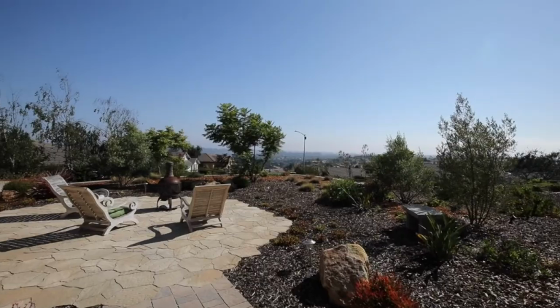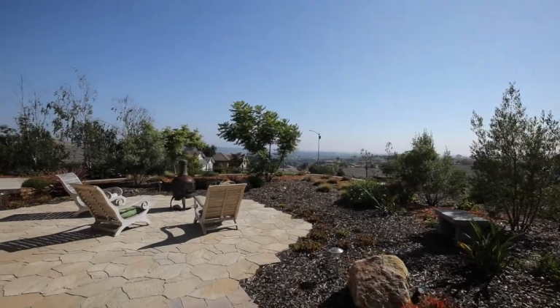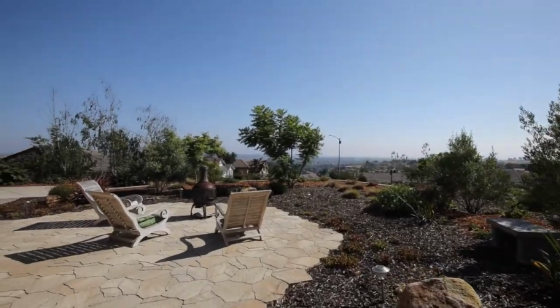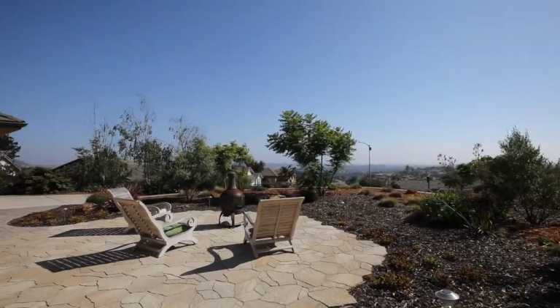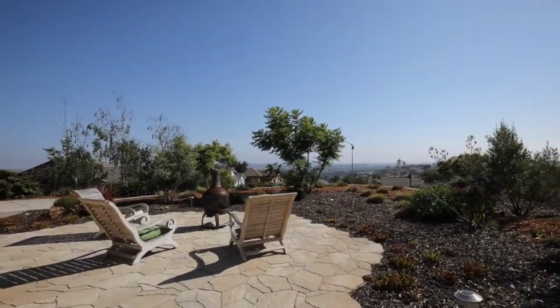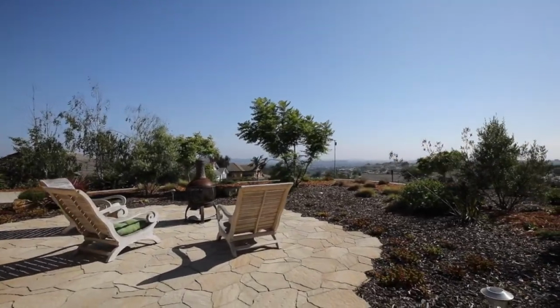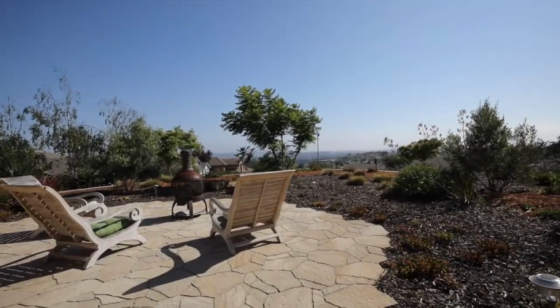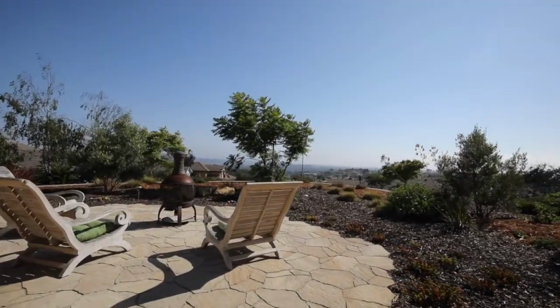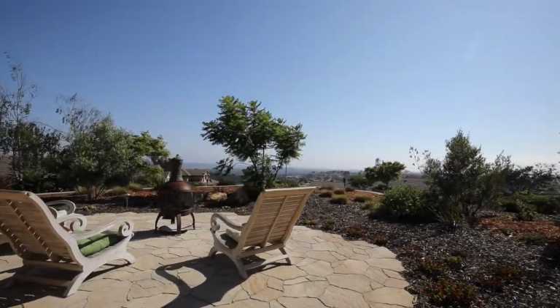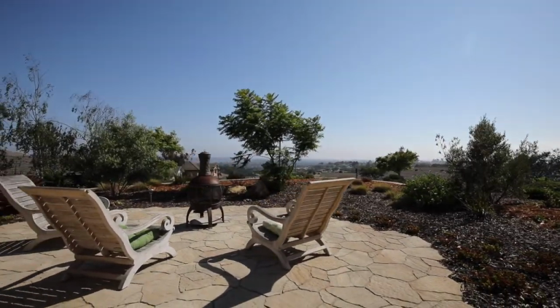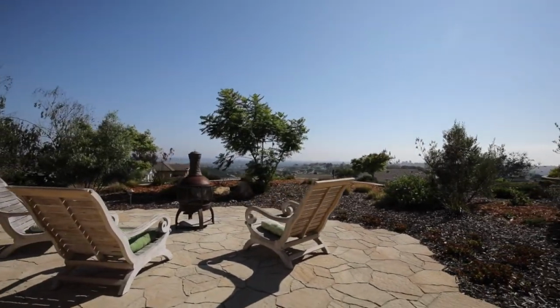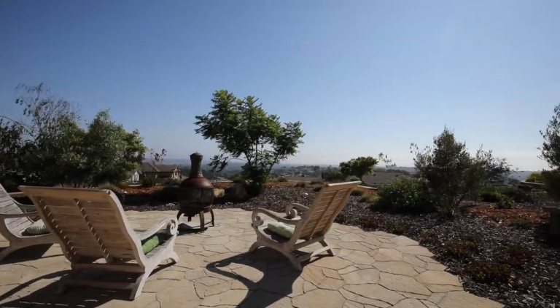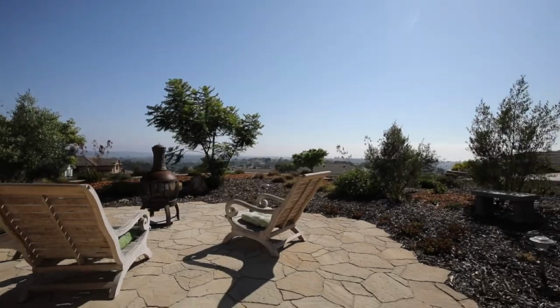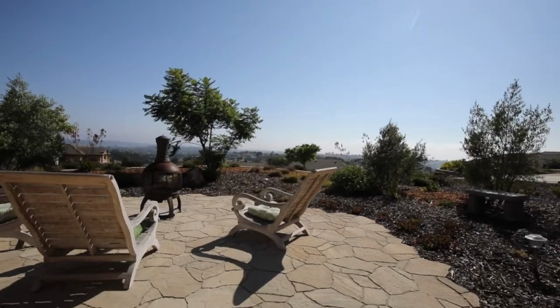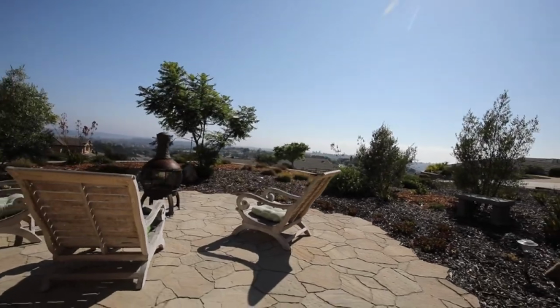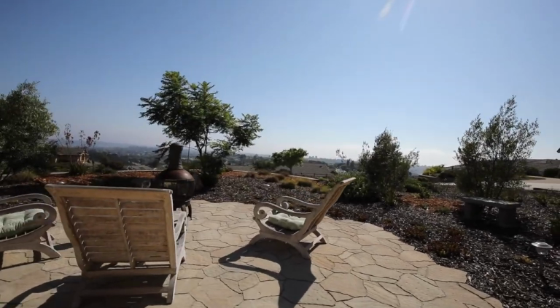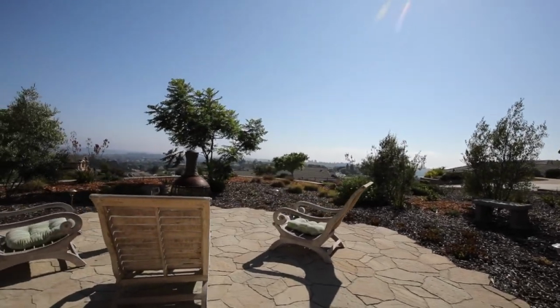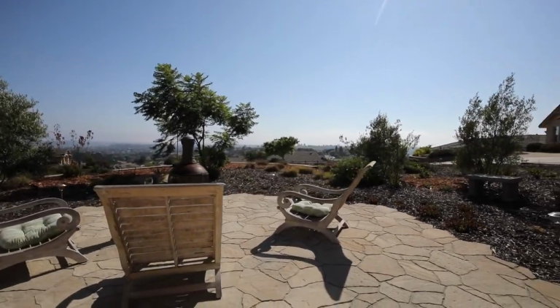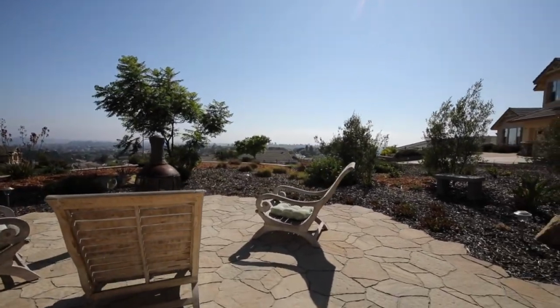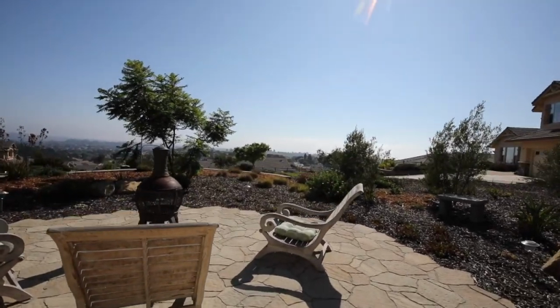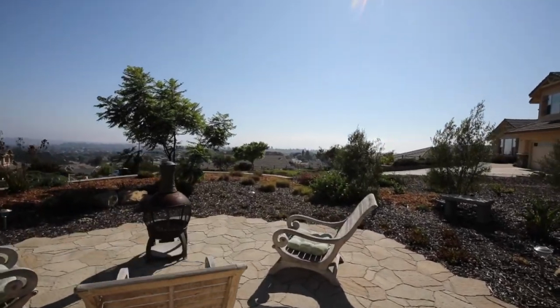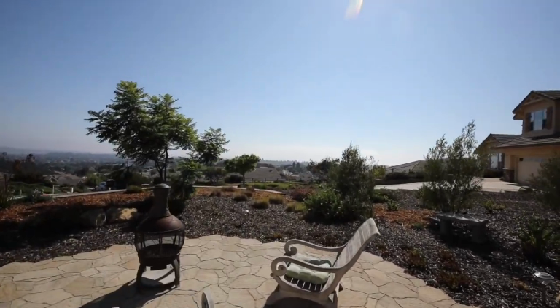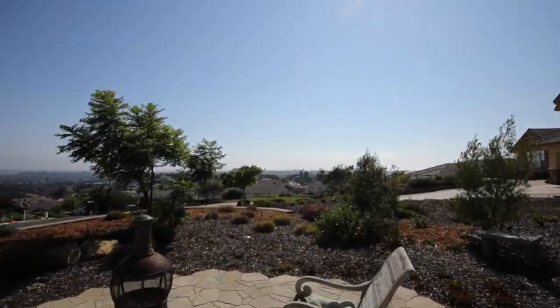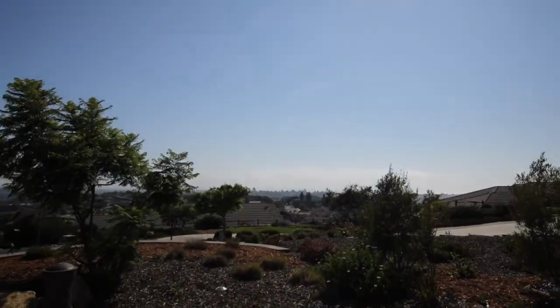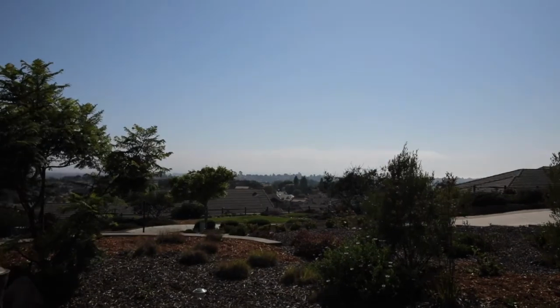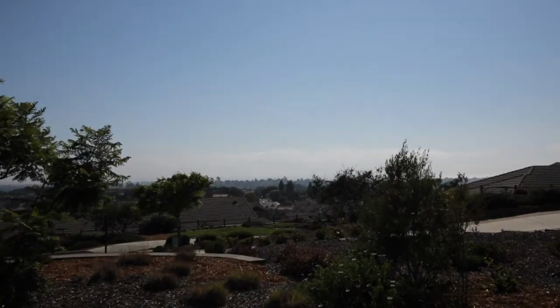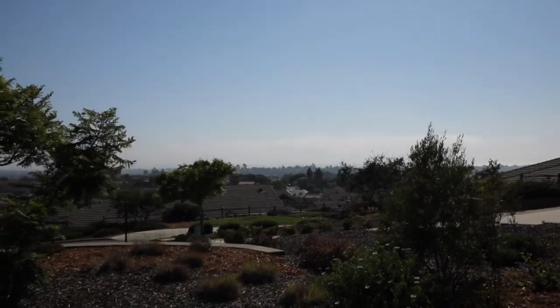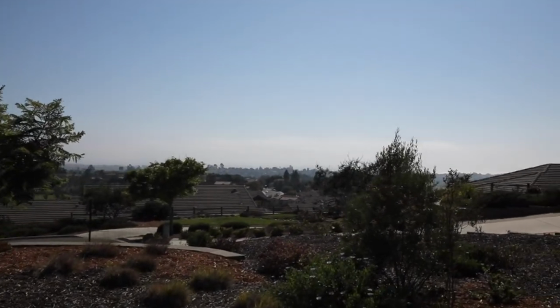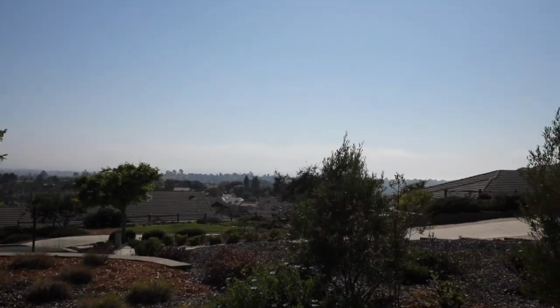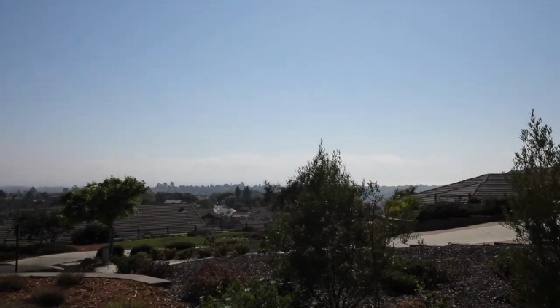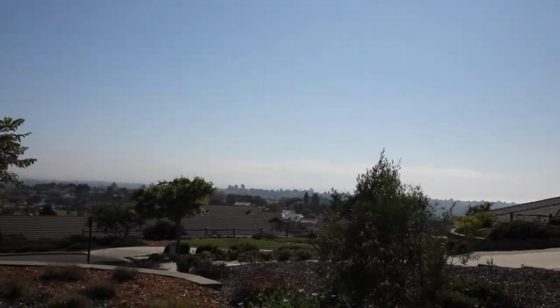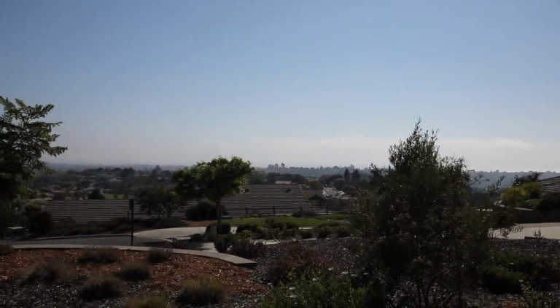The entry patio is the perfect place to enjoy an evening sunset. Grab a glass of wine, enjoy a conversation, or just sit and soak in the beauty of this view. I'm convinced you'll never want to leave. Let's make it your home.